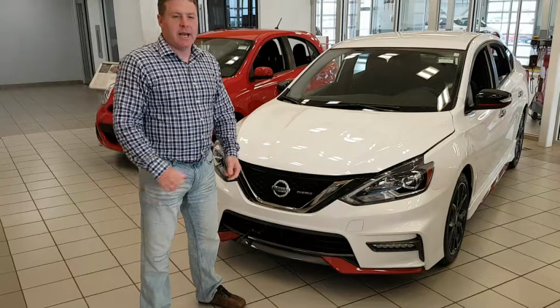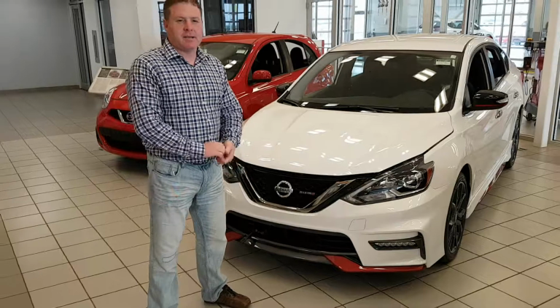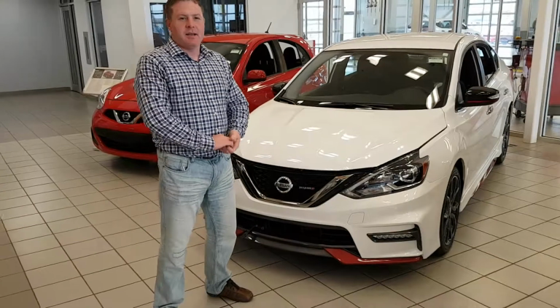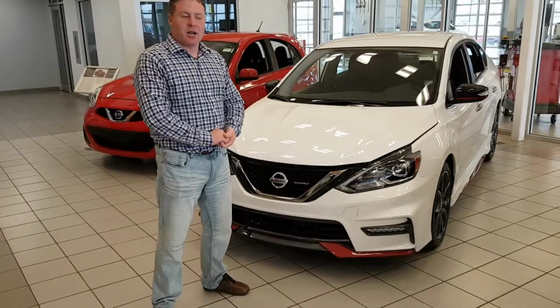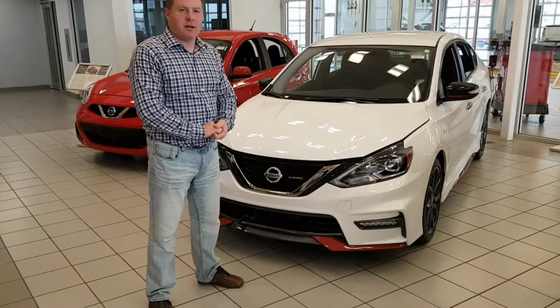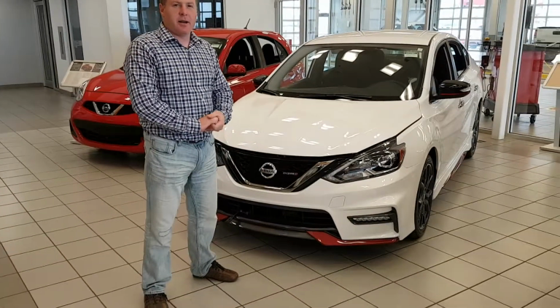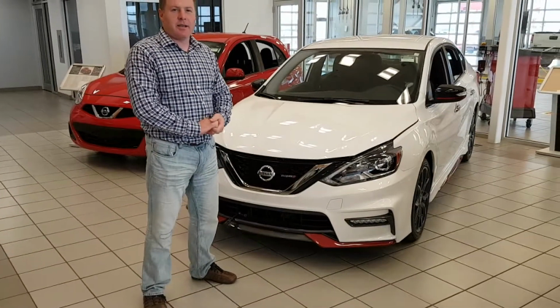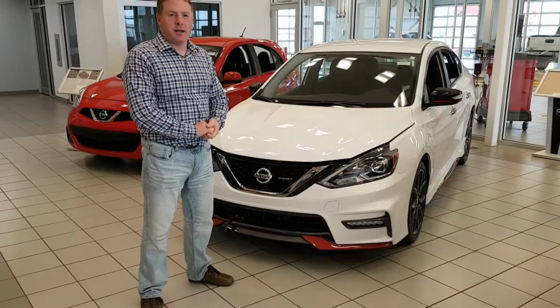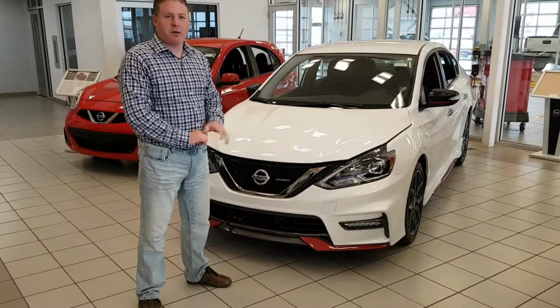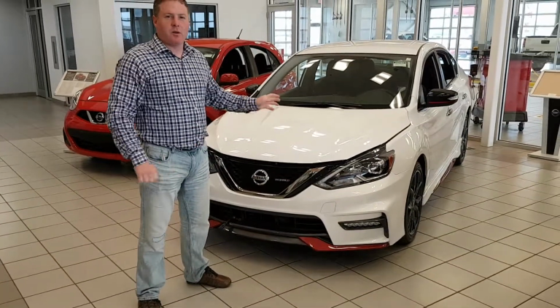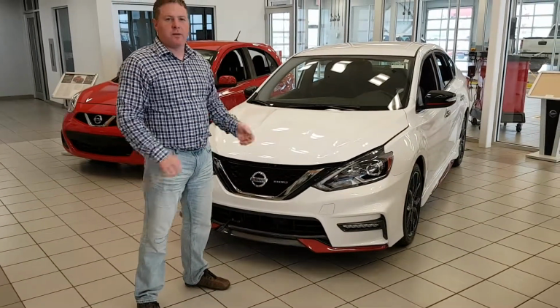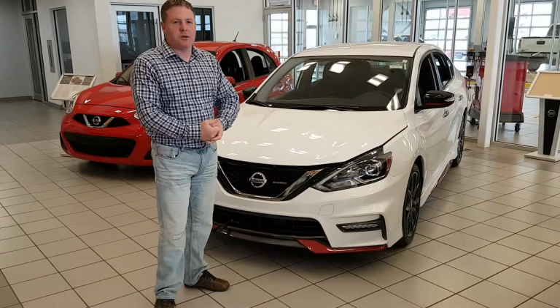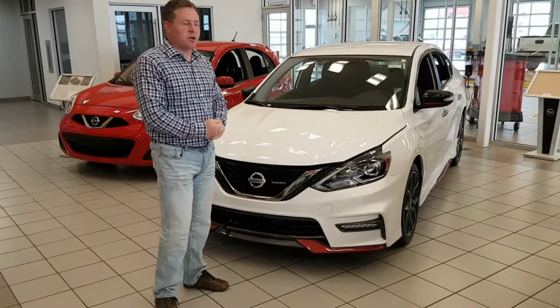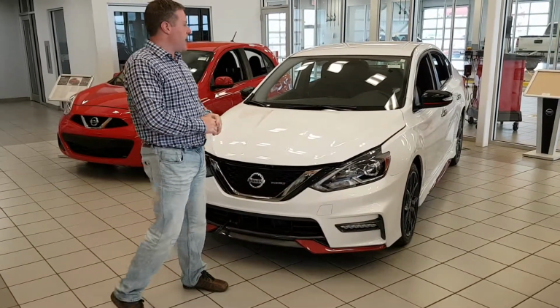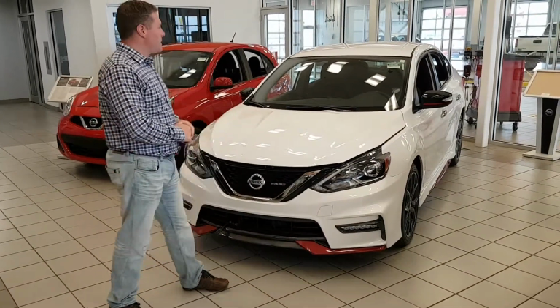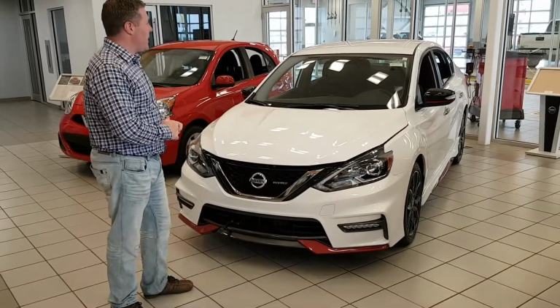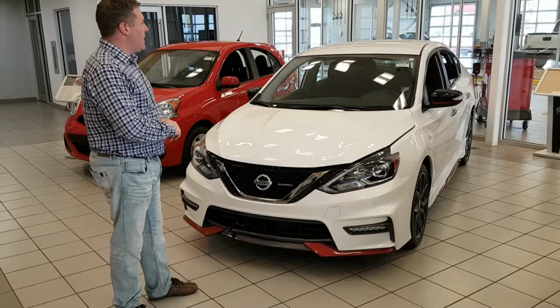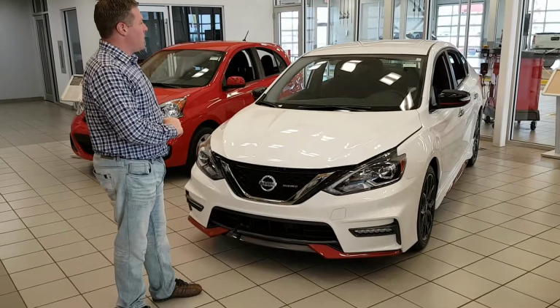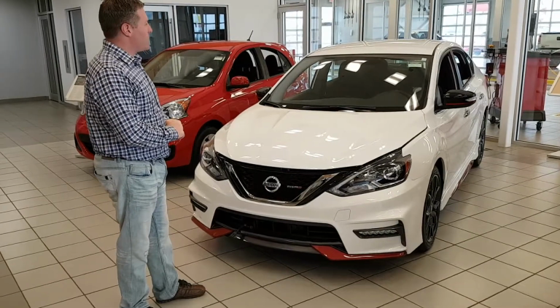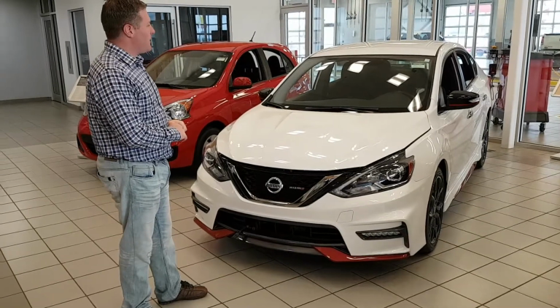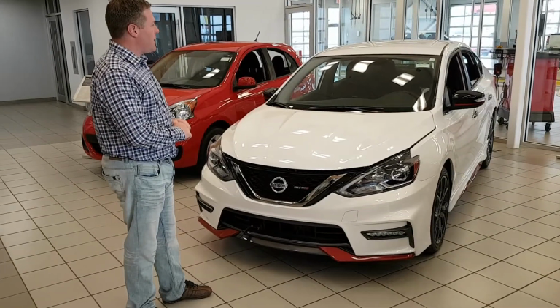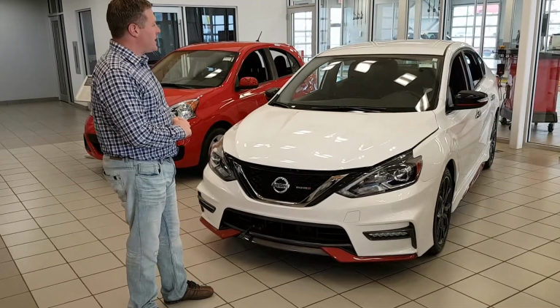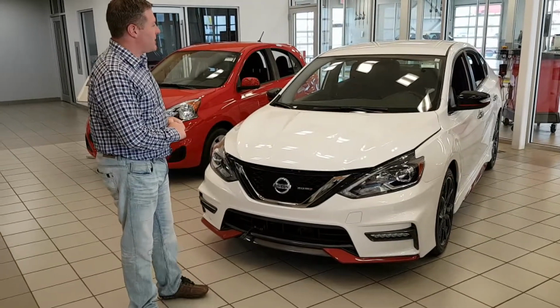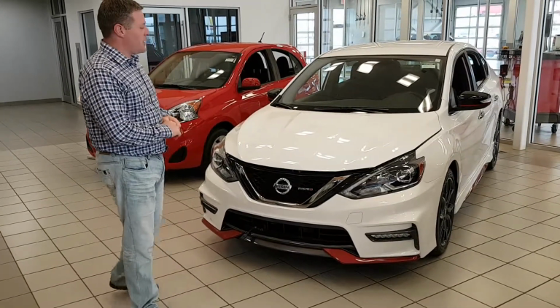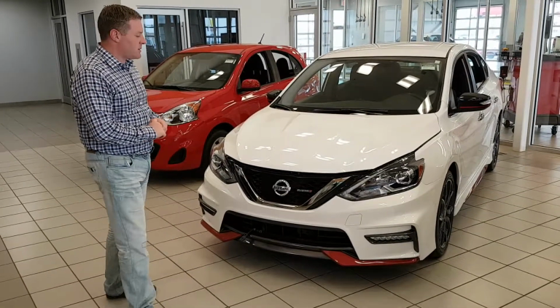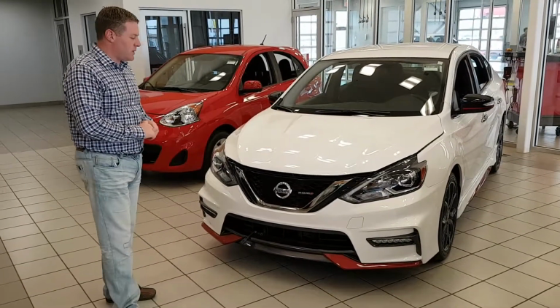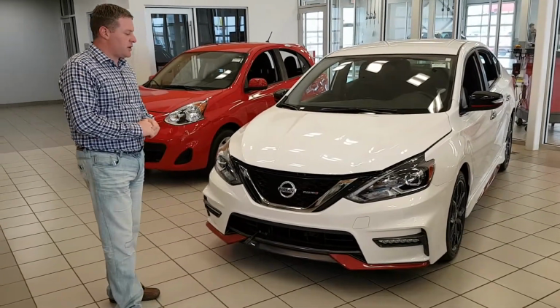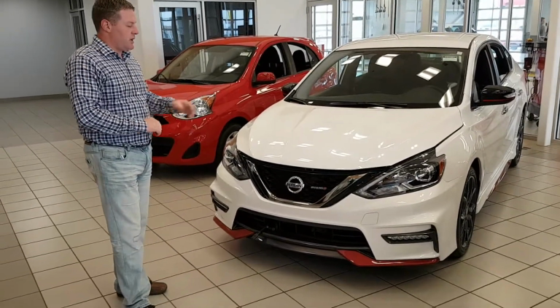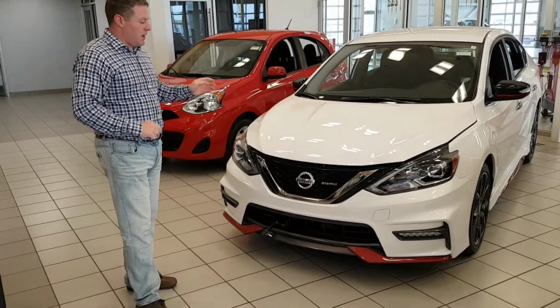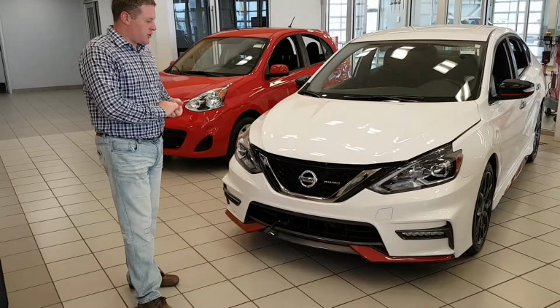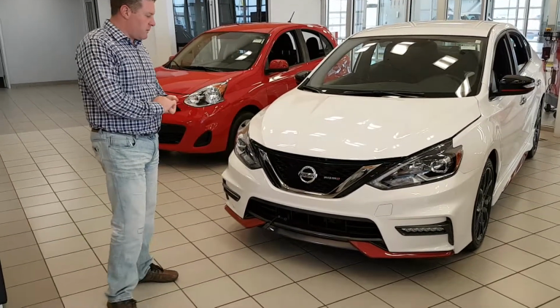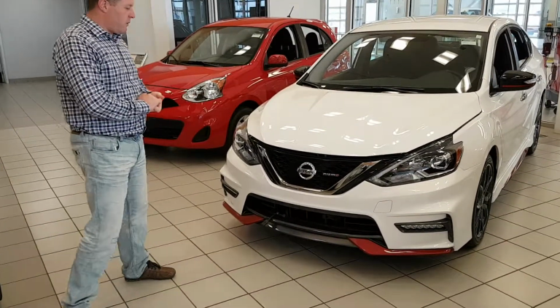Hey Lisa, Justin here at LA Nissan. I thought I'd do a quick video showing you the Aspen White 2015-17 Nissan Sentra Nismo Edition on our showroom floor.